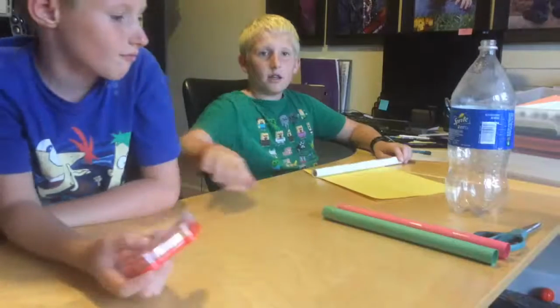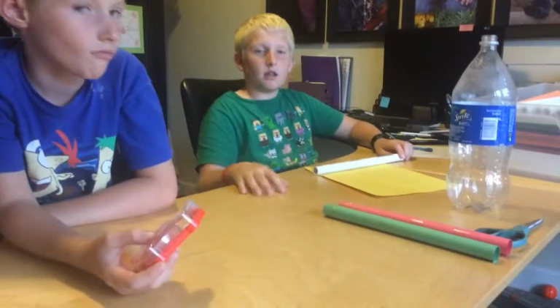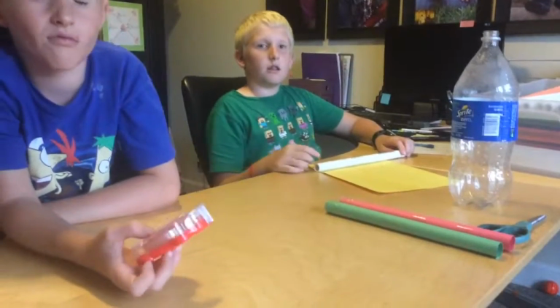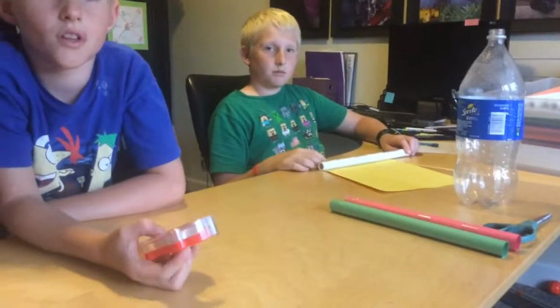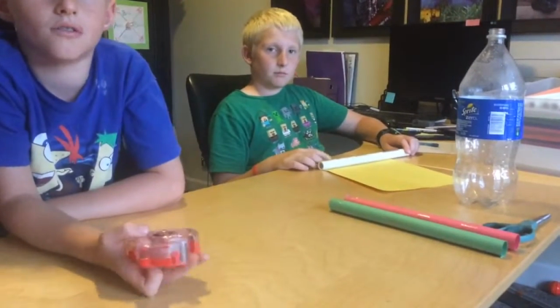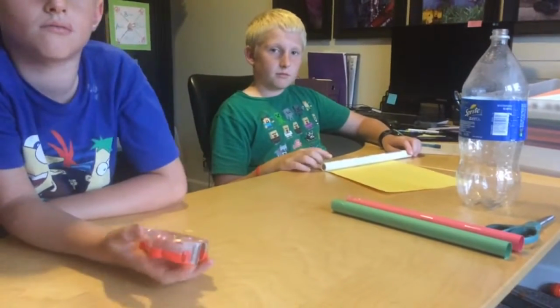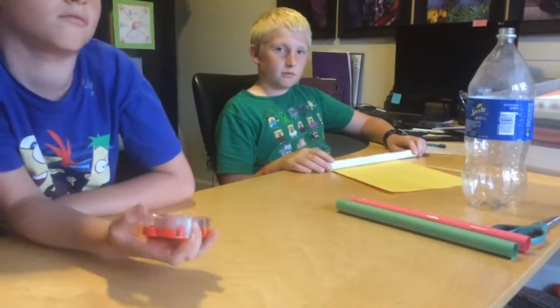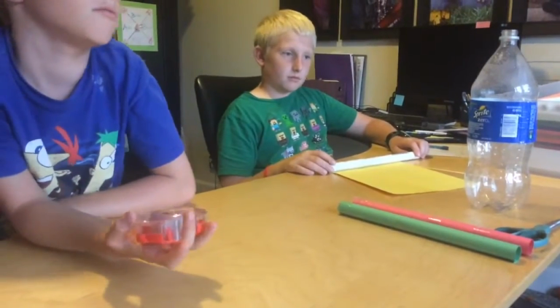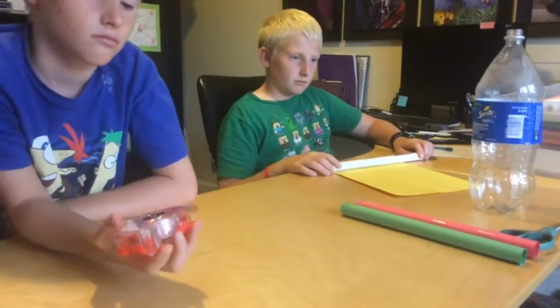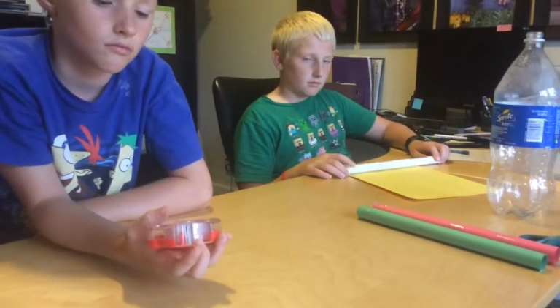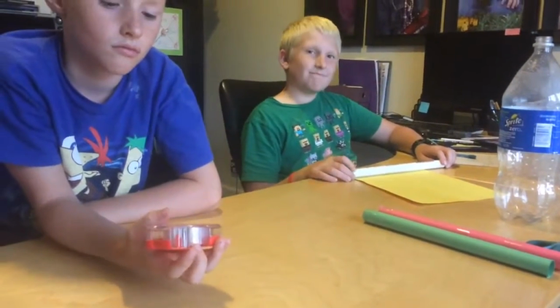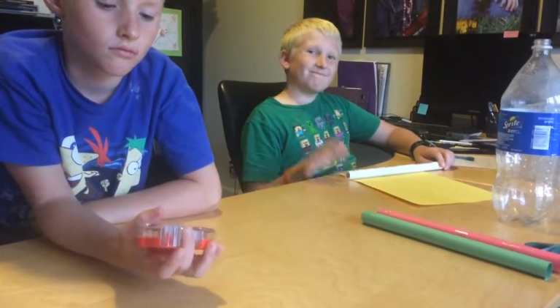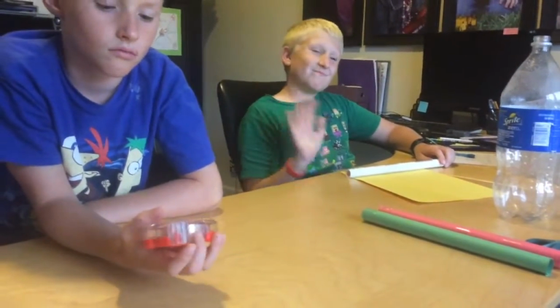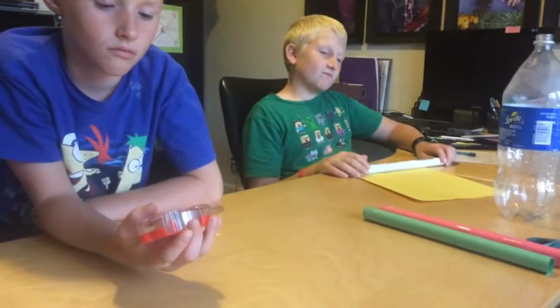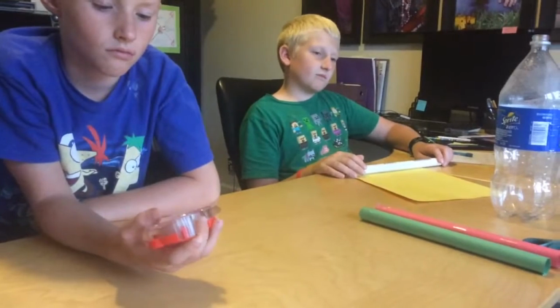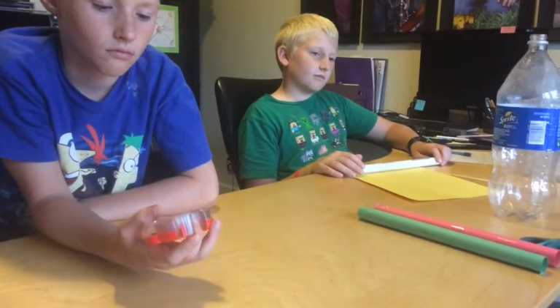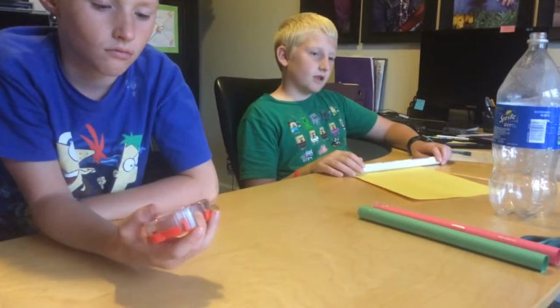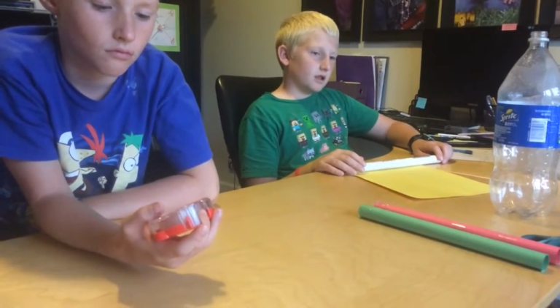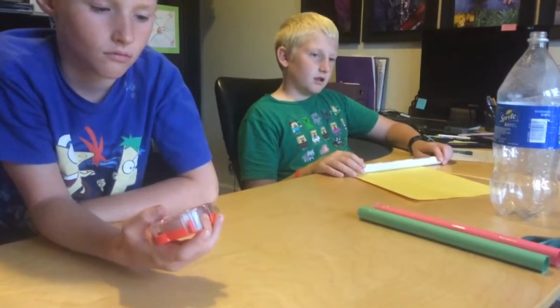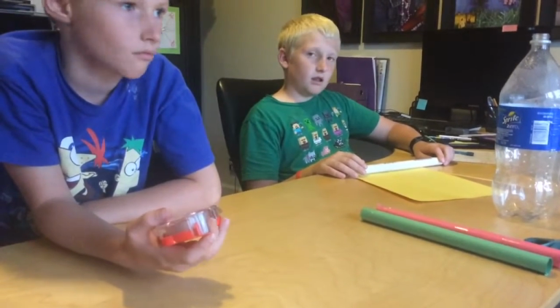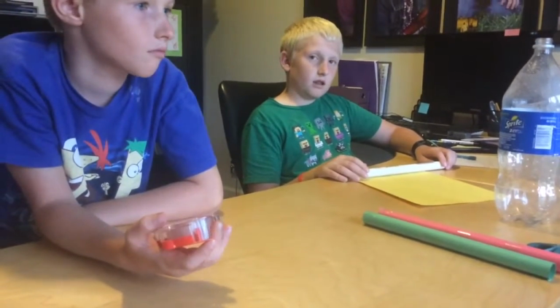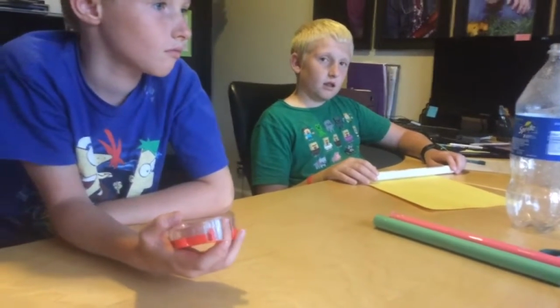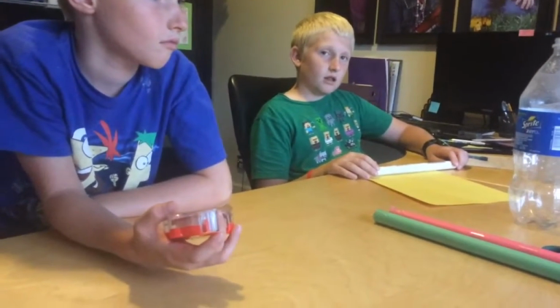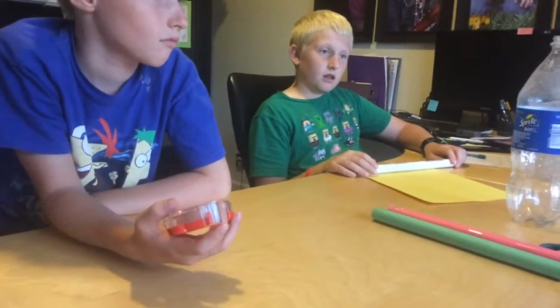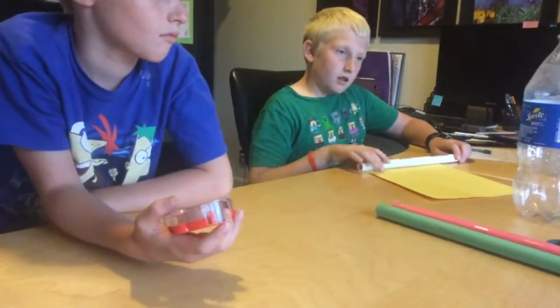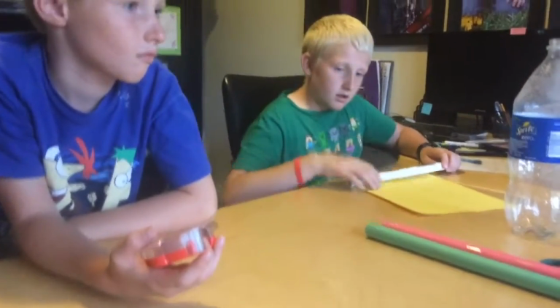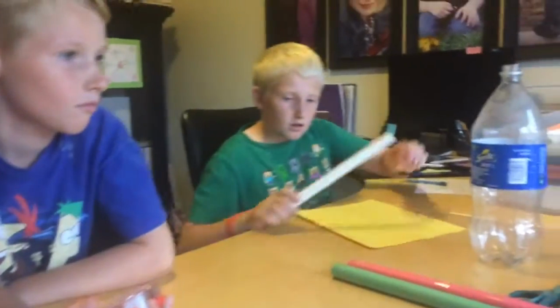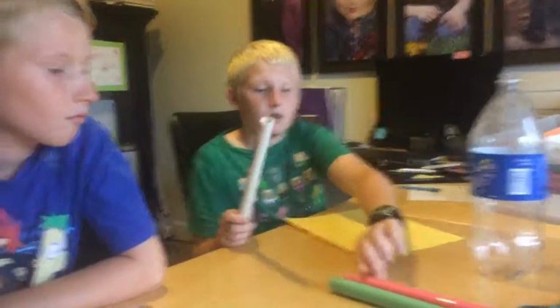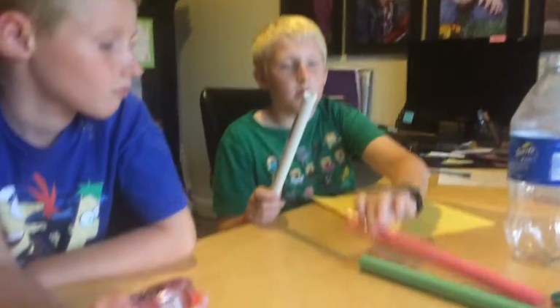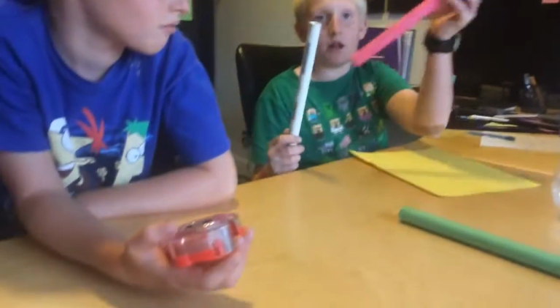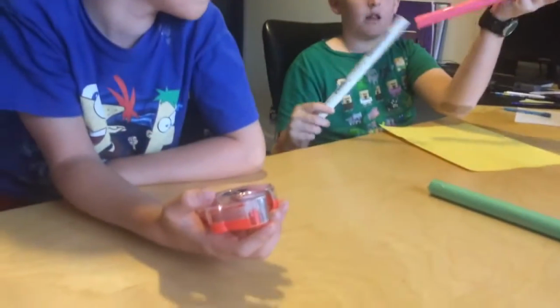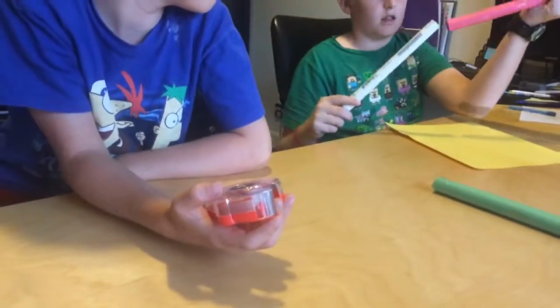Week three: stomp rockets. Braylon is going to show us how all the kids are going to make a stomp rocket. We're just making the rocket part of it, so go ahead and start rolling, Braylon.